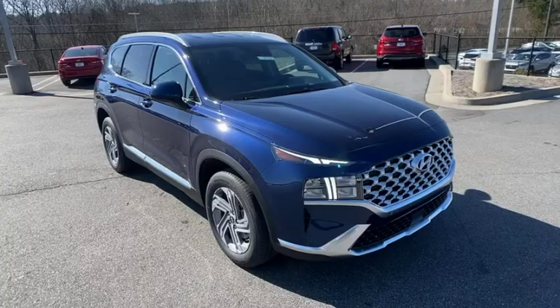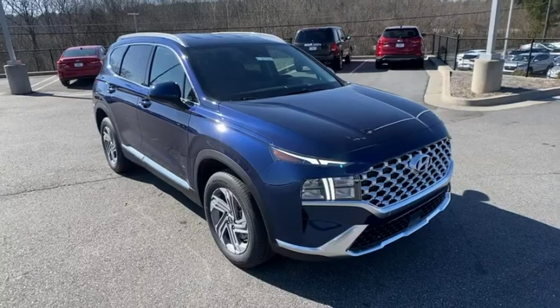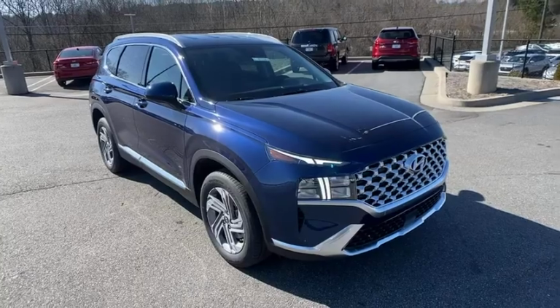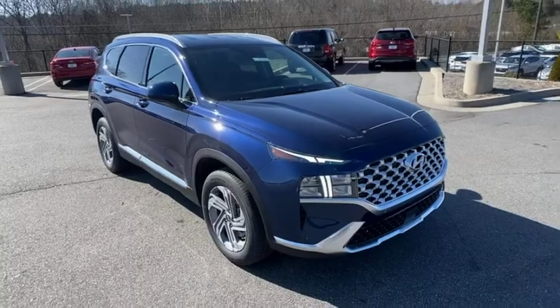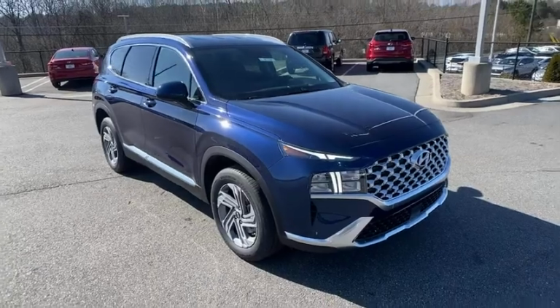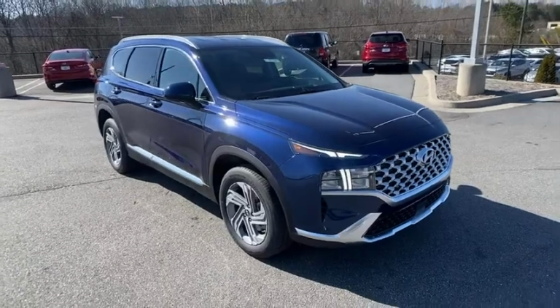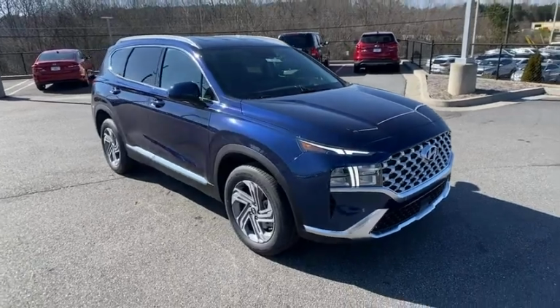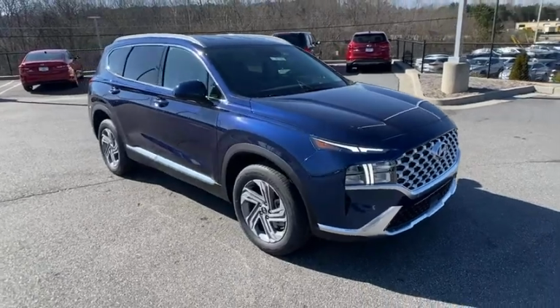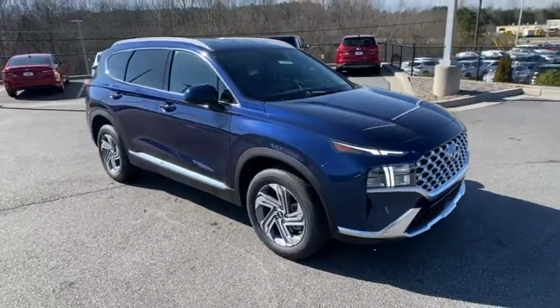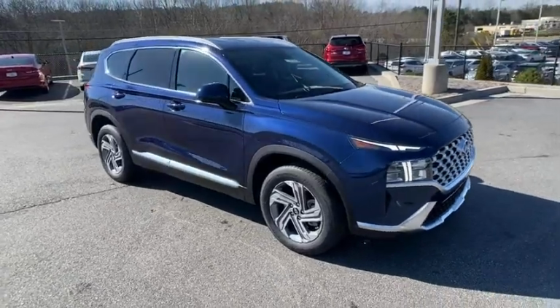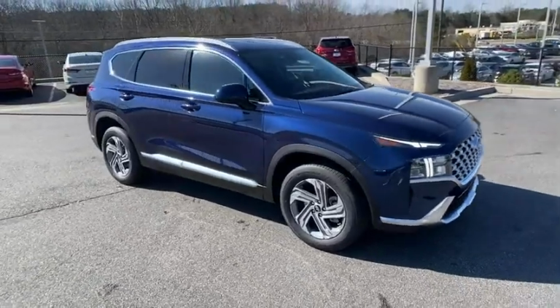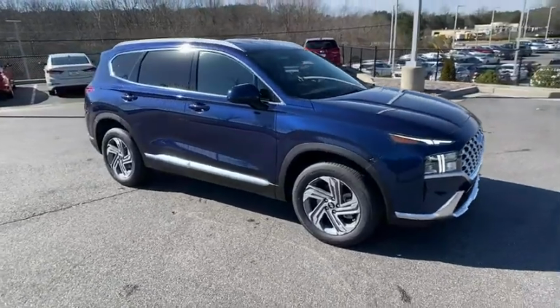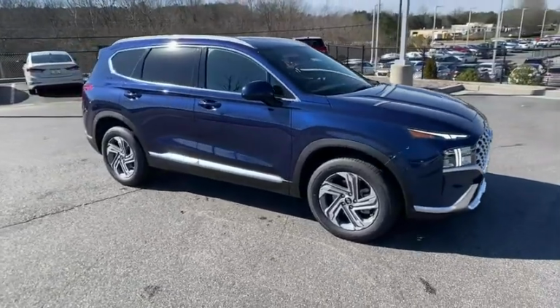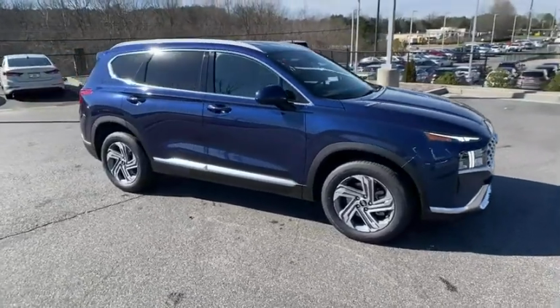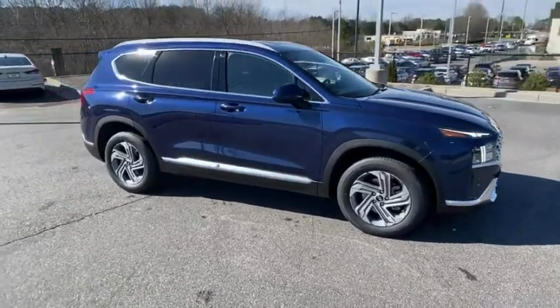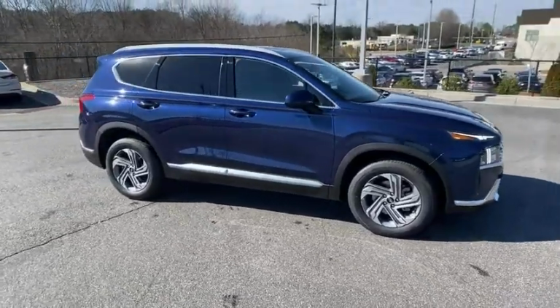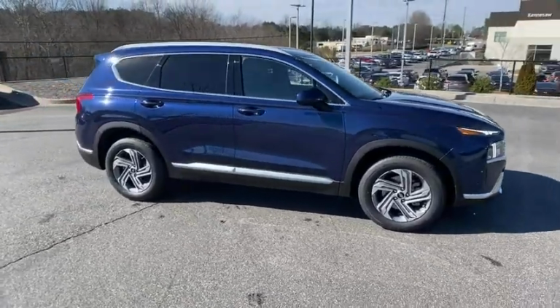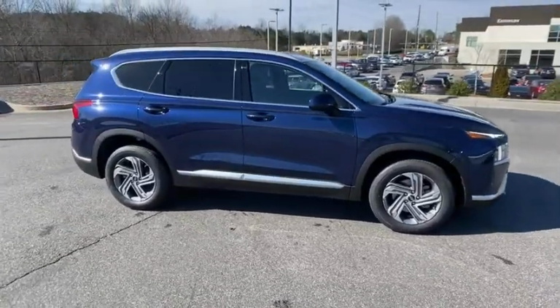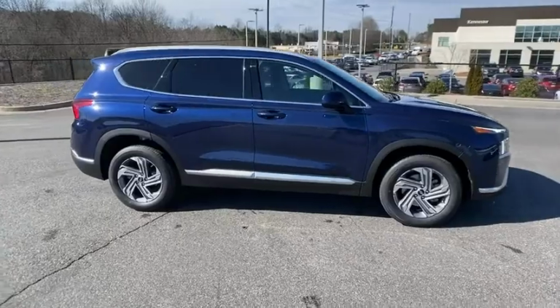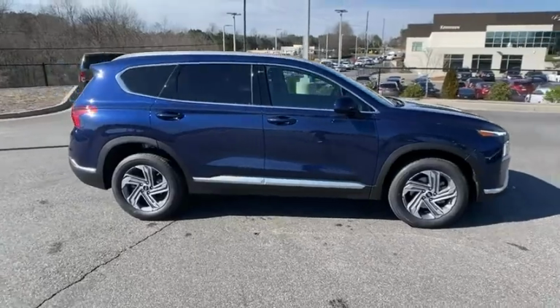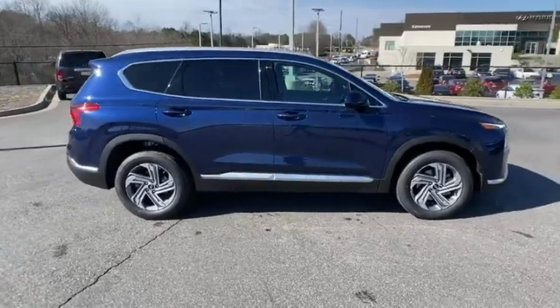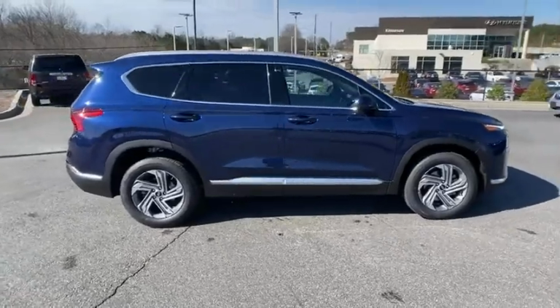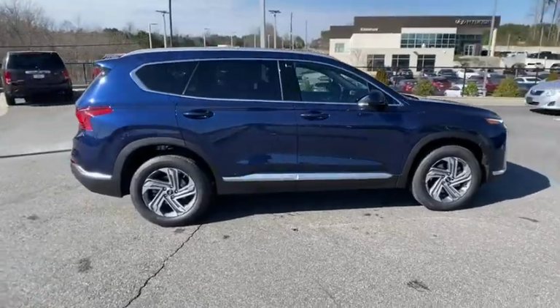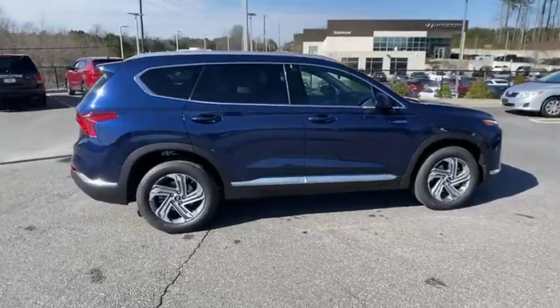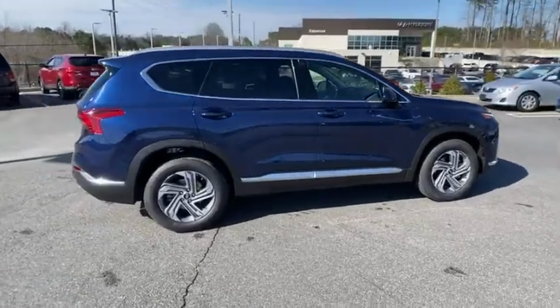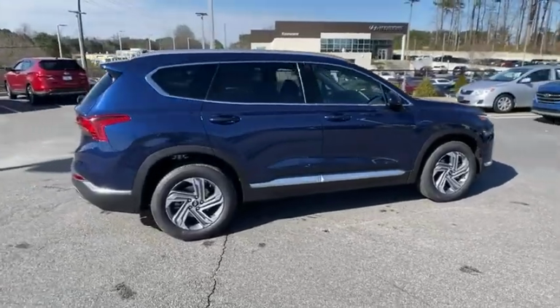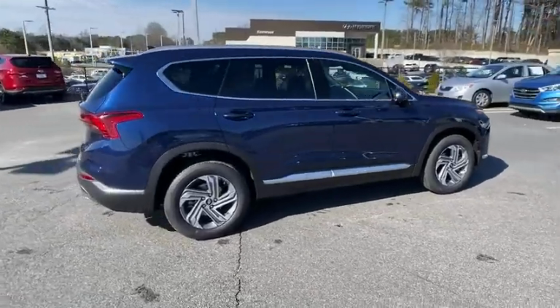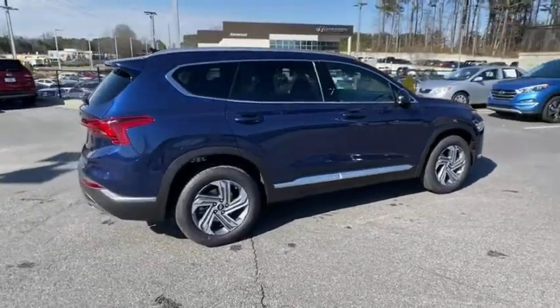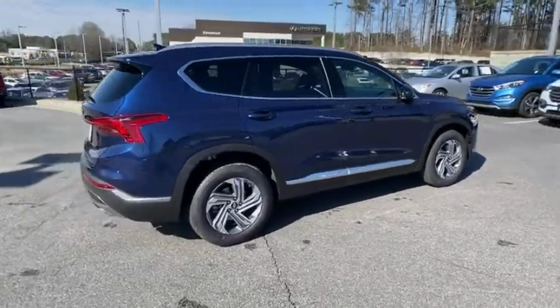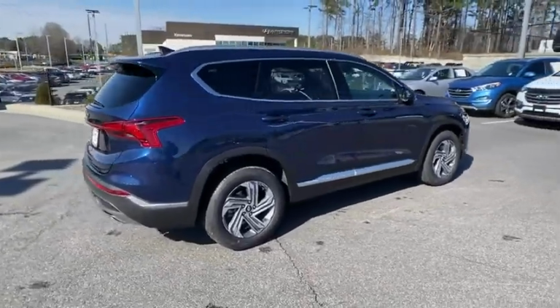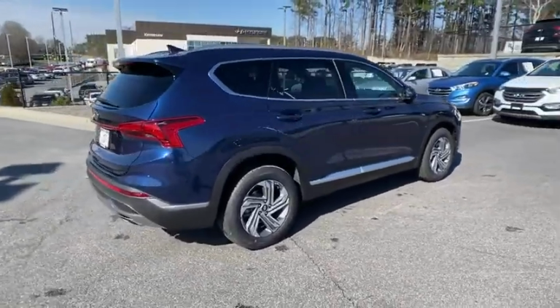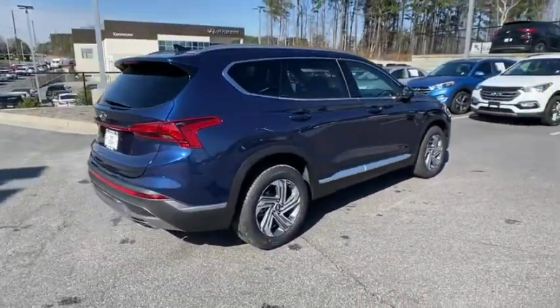Make a great choice today with the 2021 Hyundai Santa Fe. Style, quality, performance, value. Need we say more?